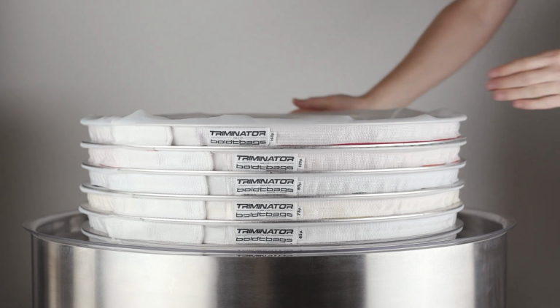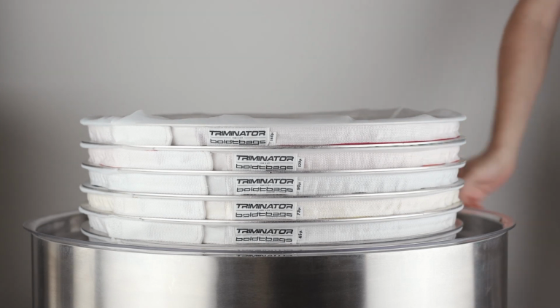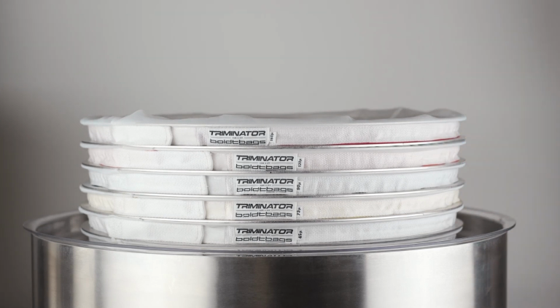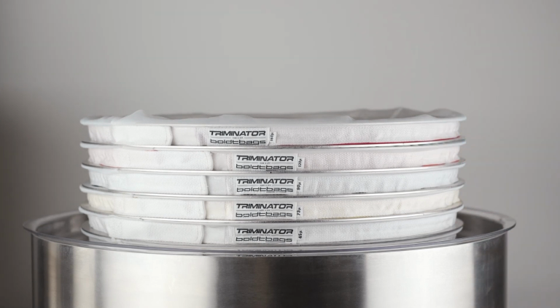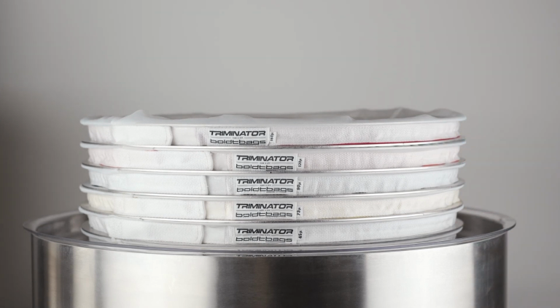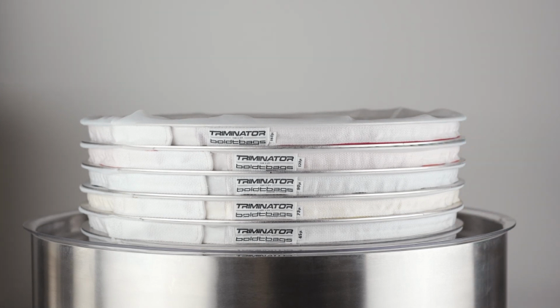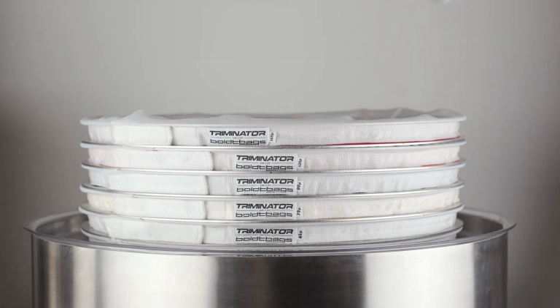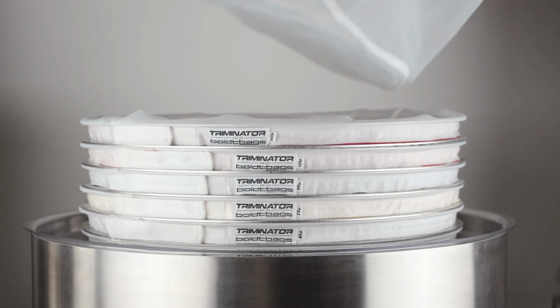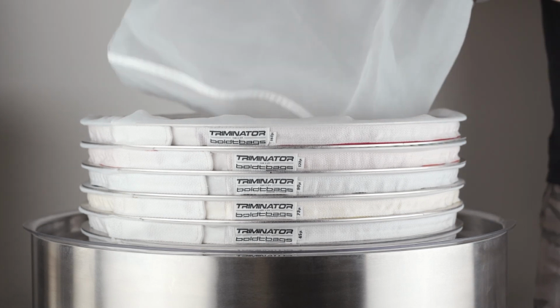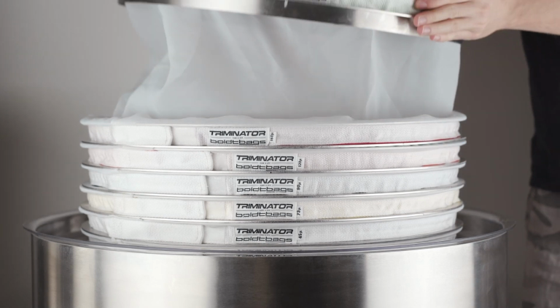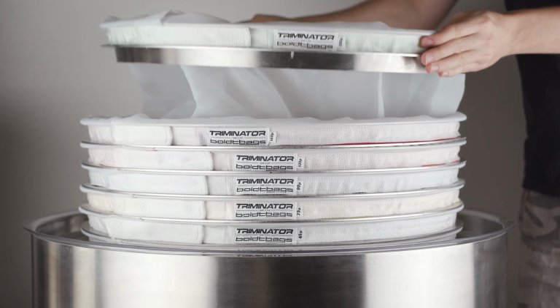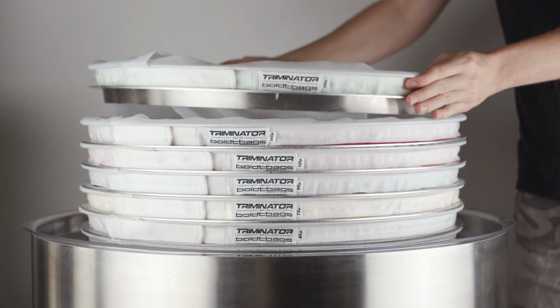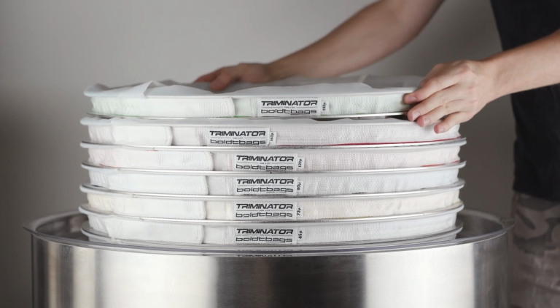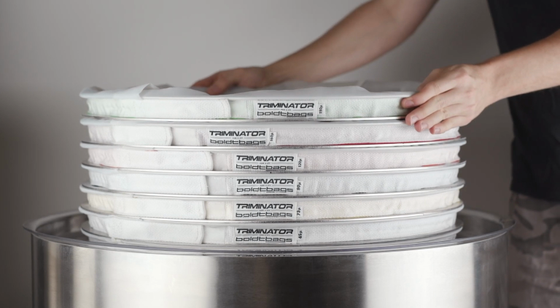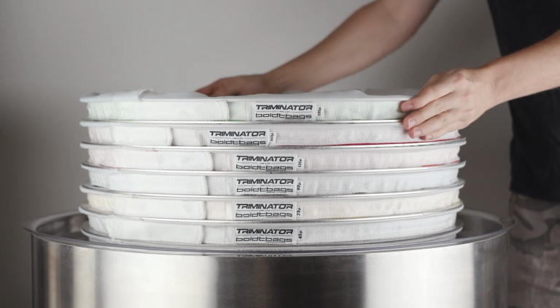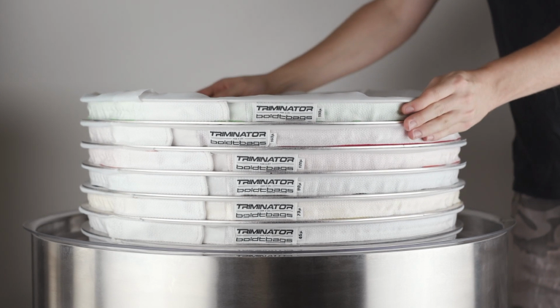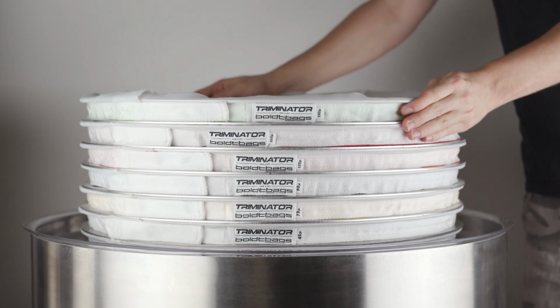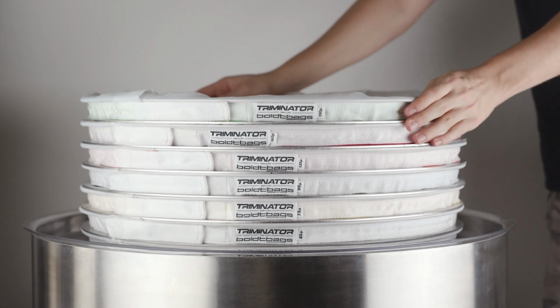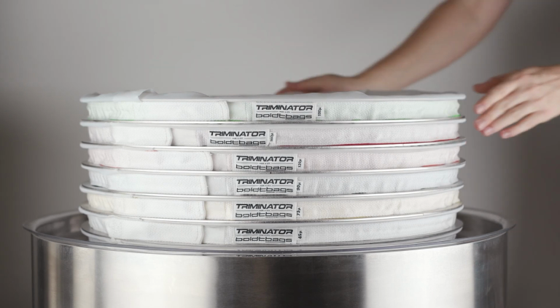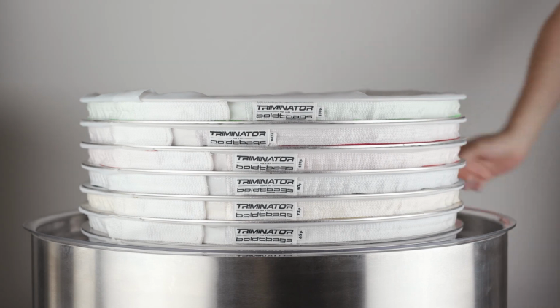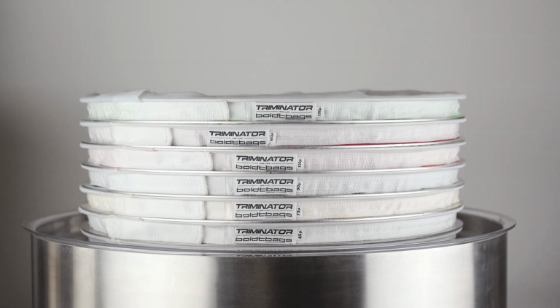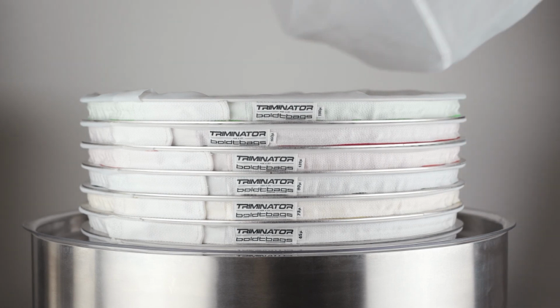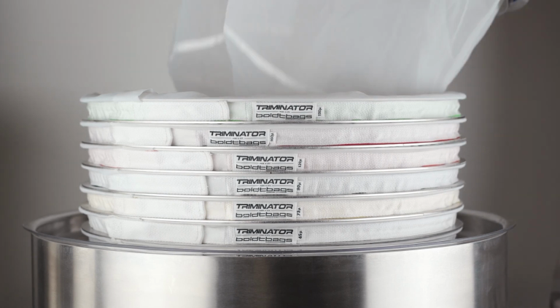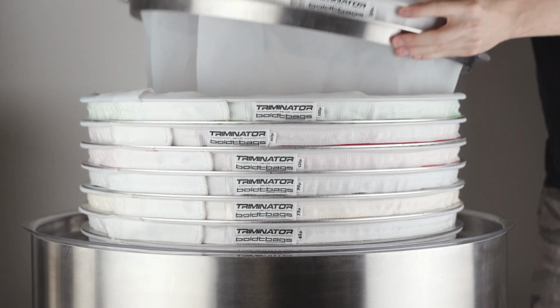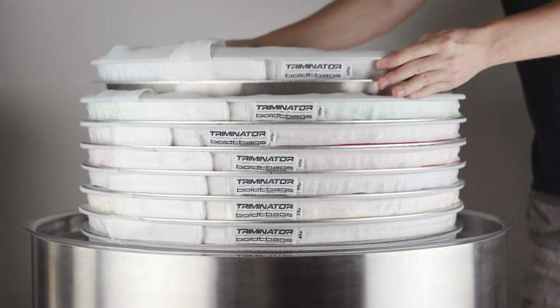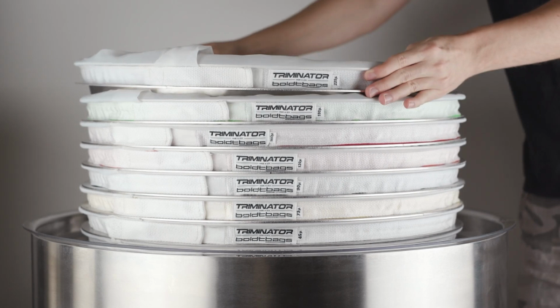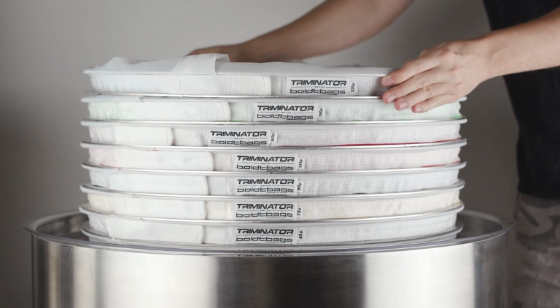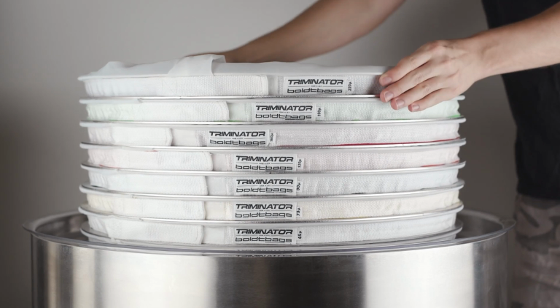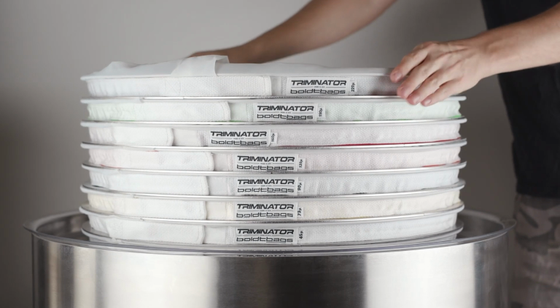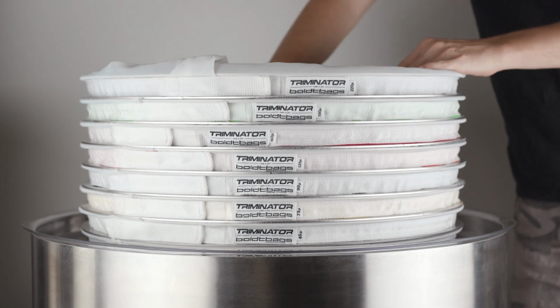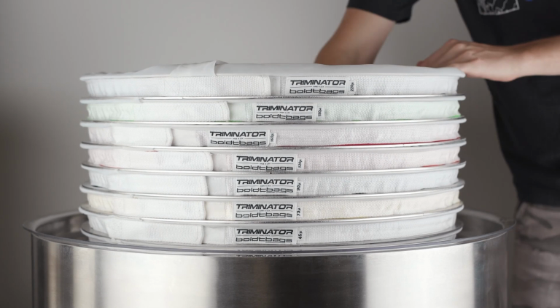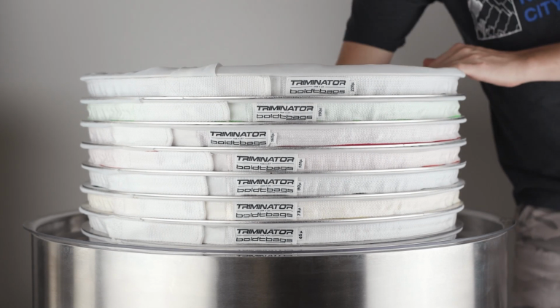This eliminates the need for extra labor. This user-friendly design will save you time and money with fast and easy bag resets after each wash cycle.